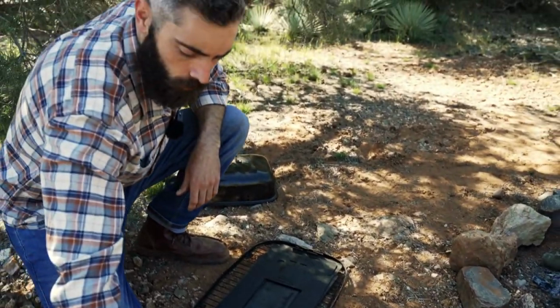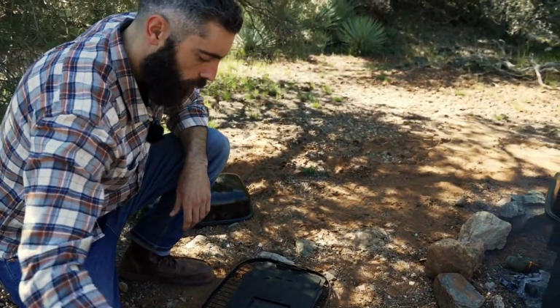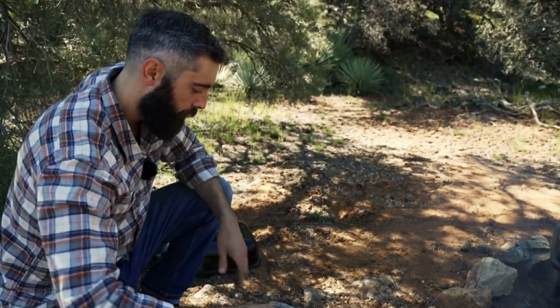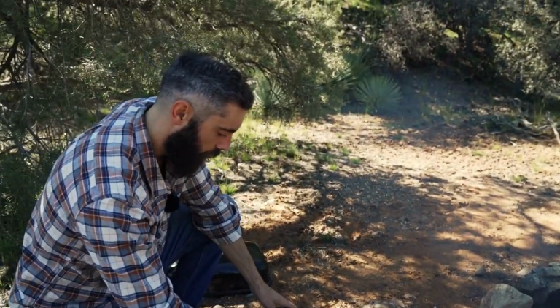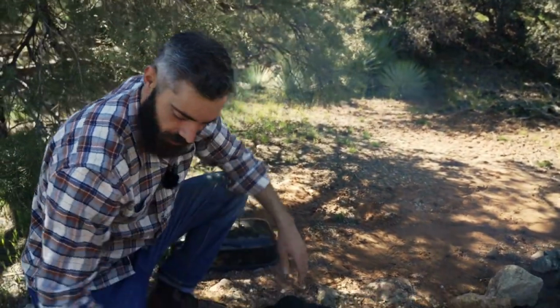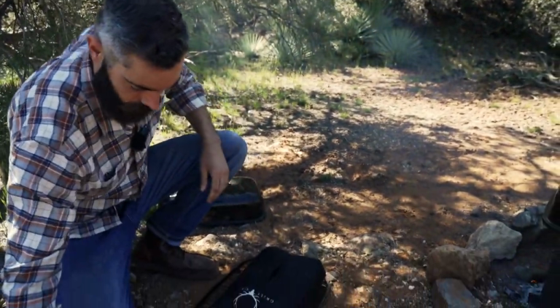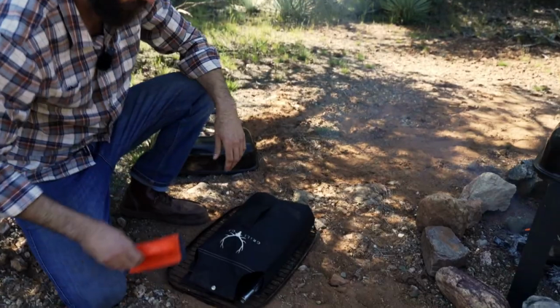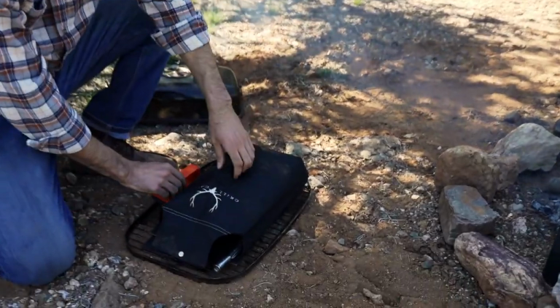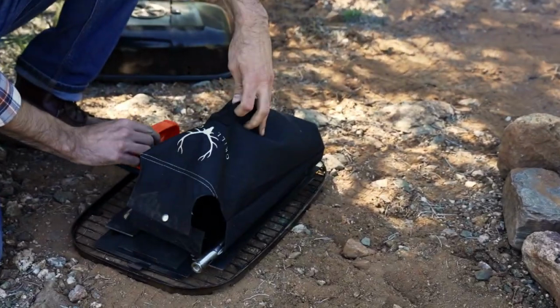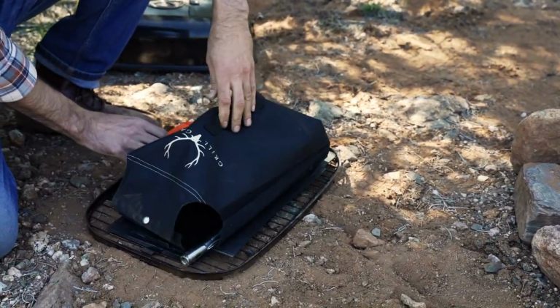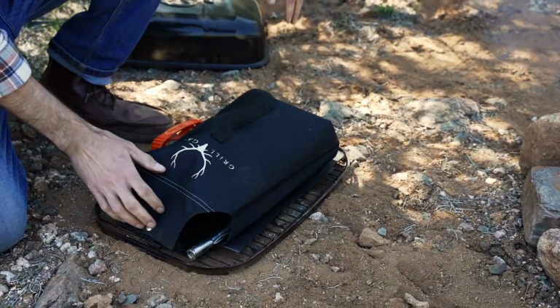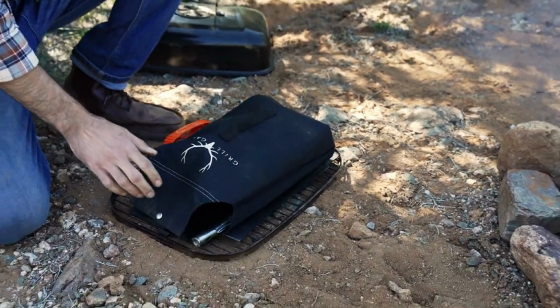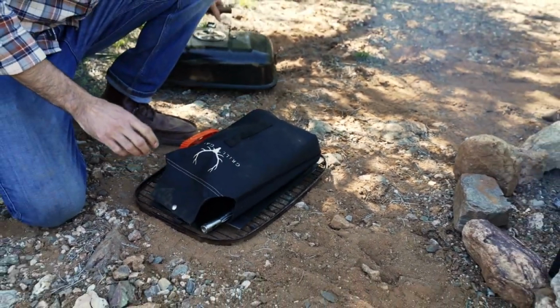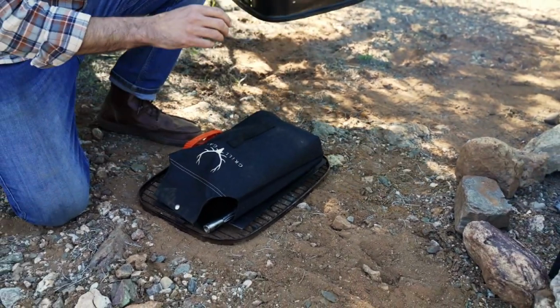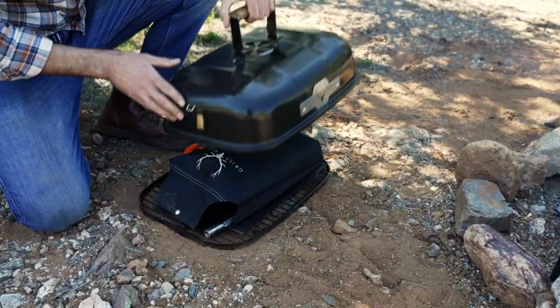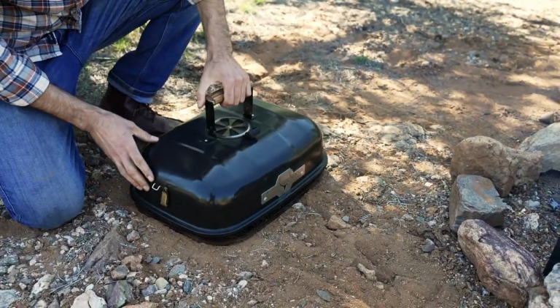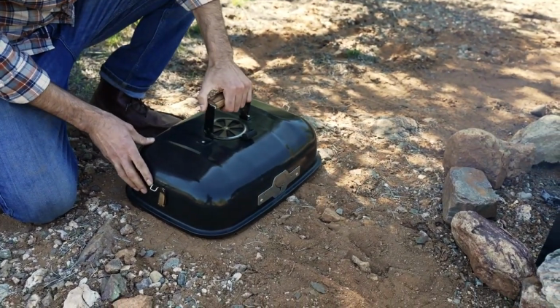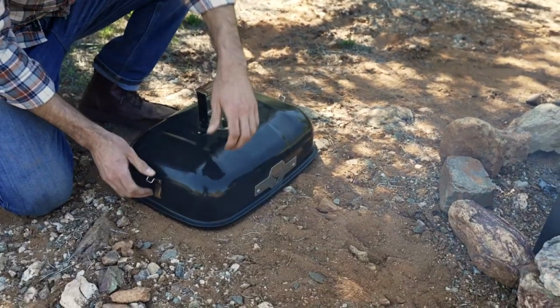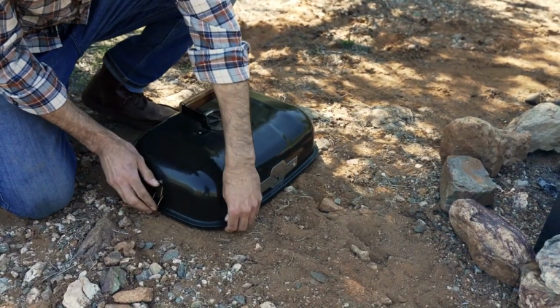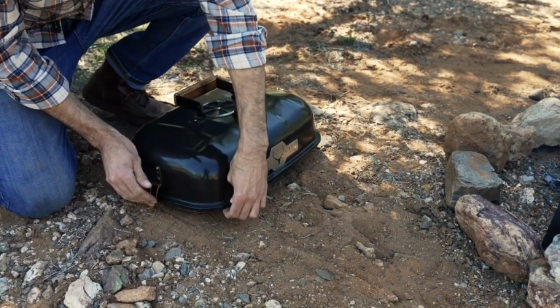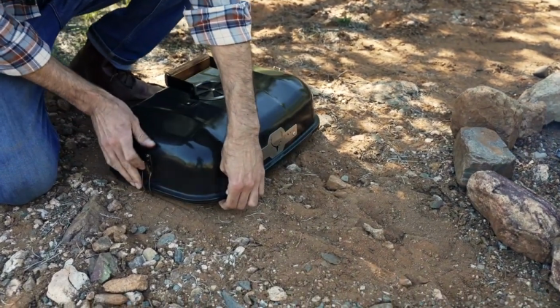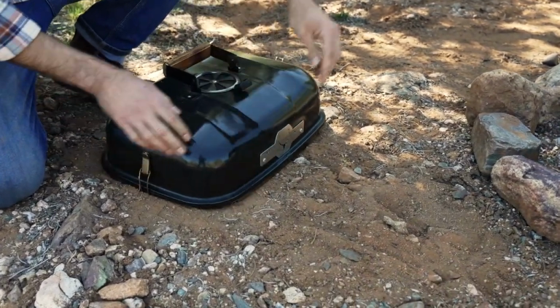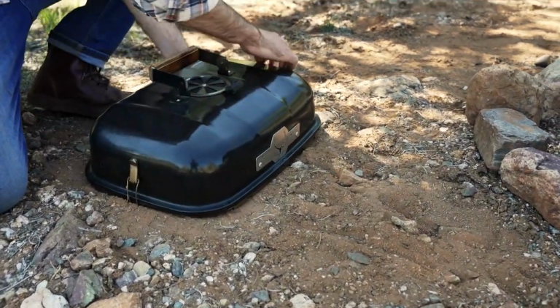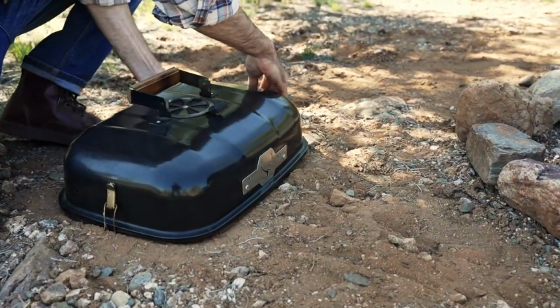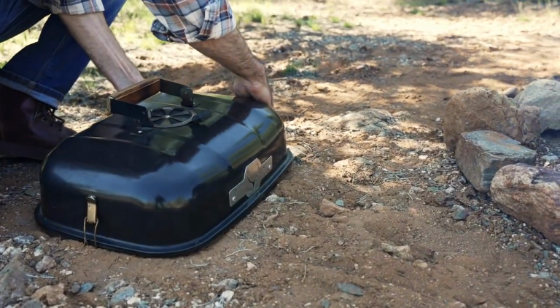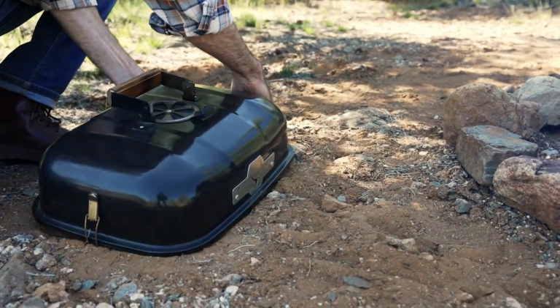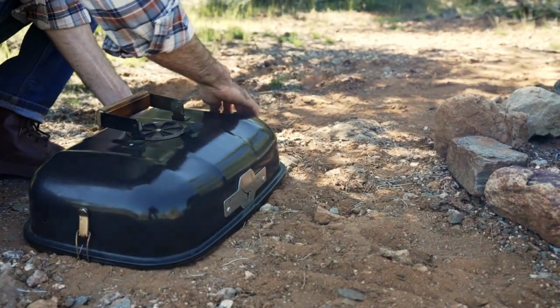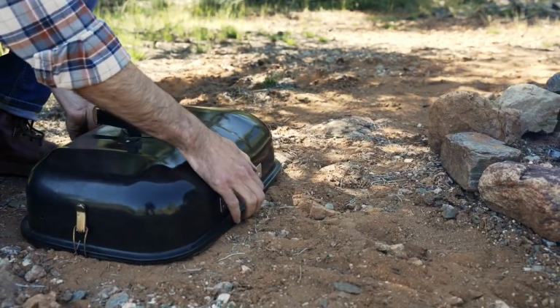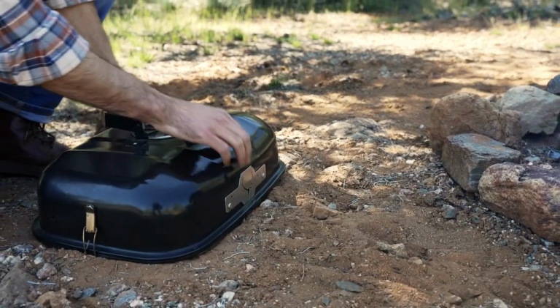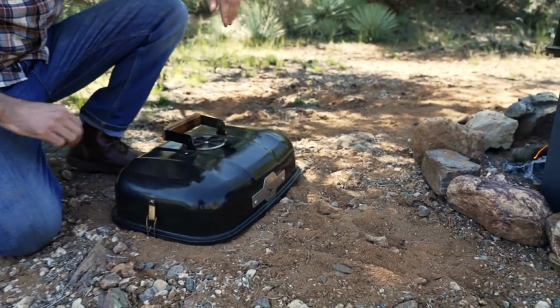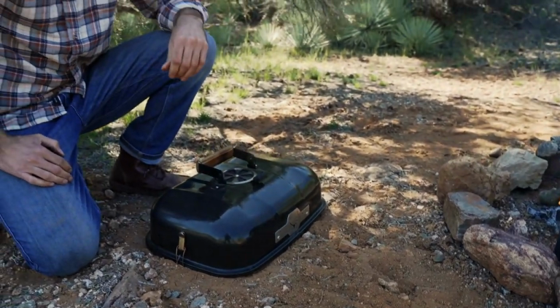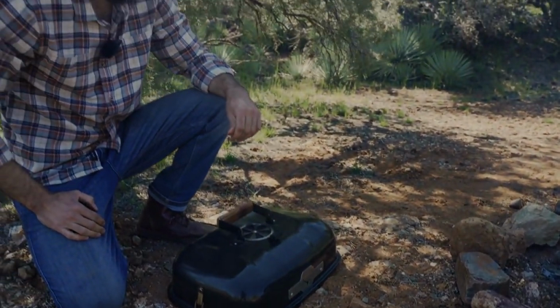We have room in here for all of our parts and accessories. Make sure that fits in. We're good to go.